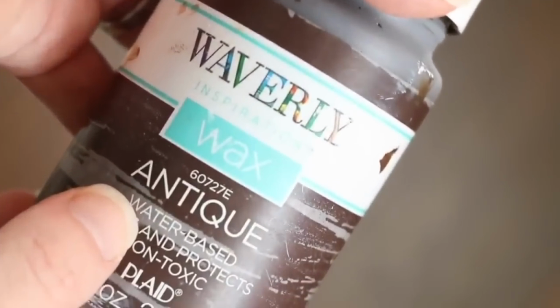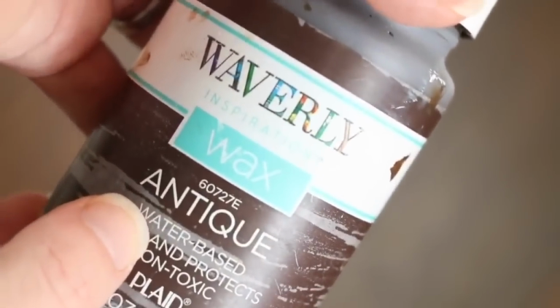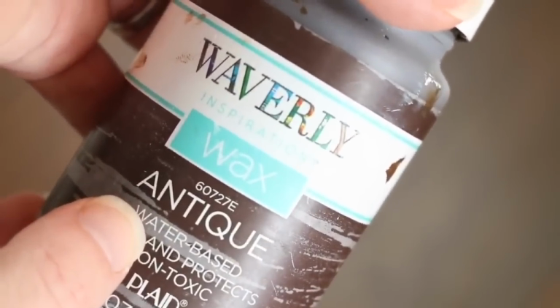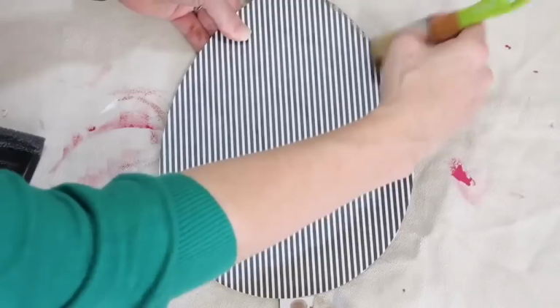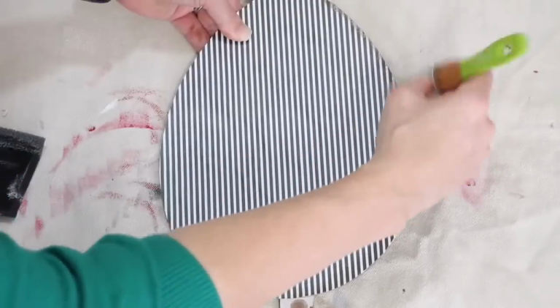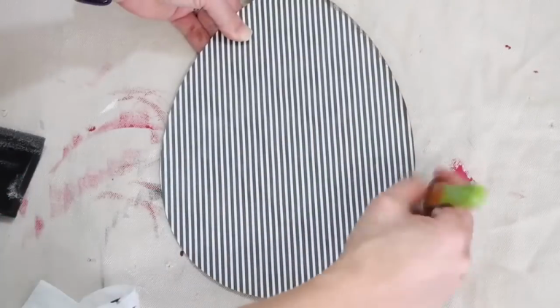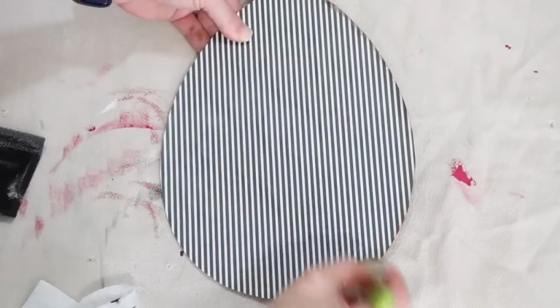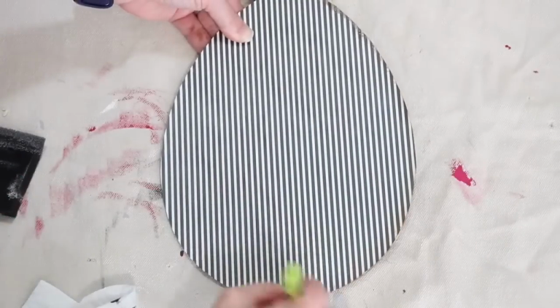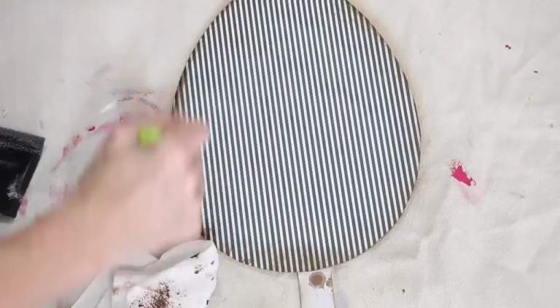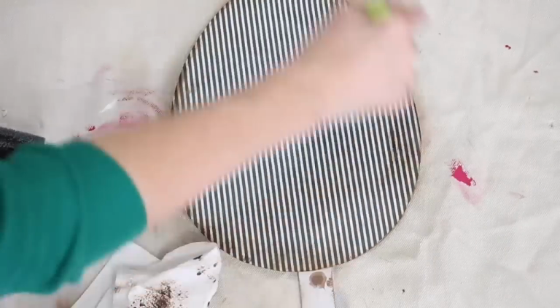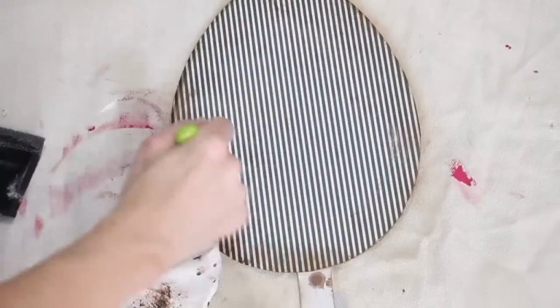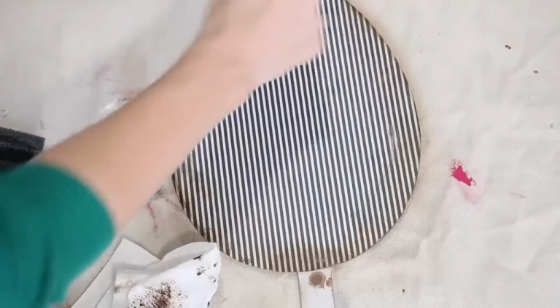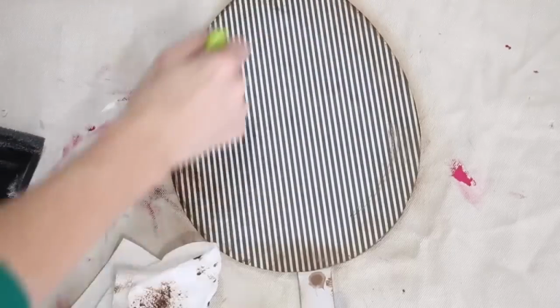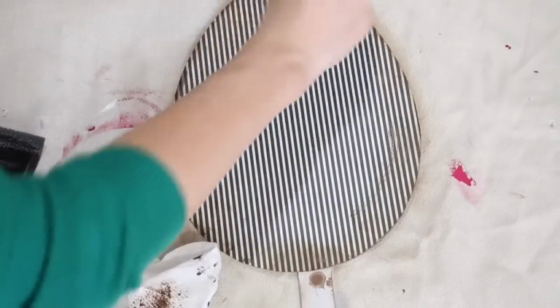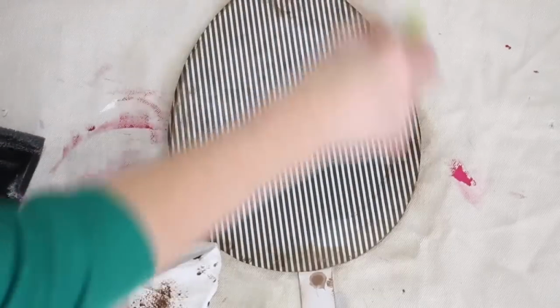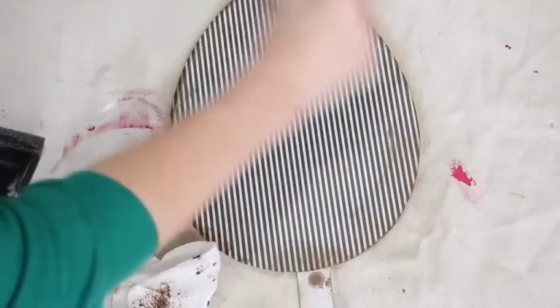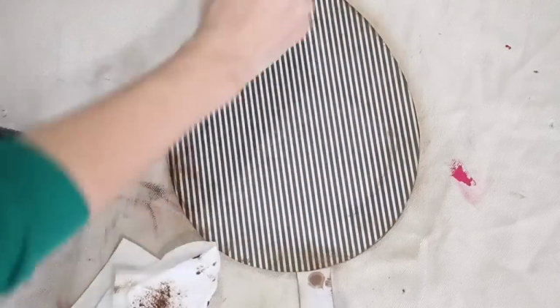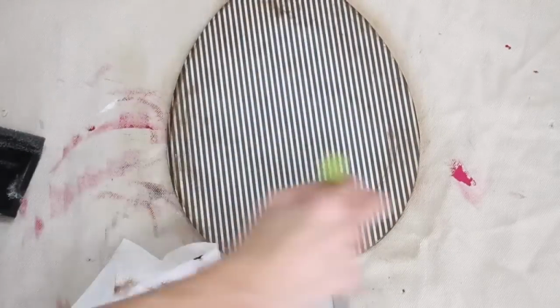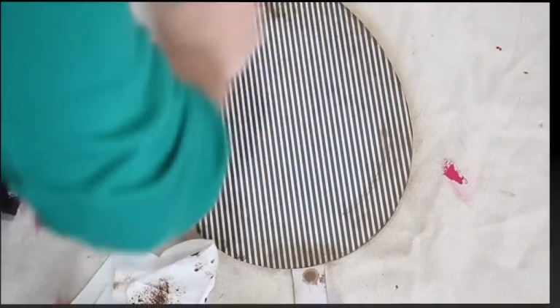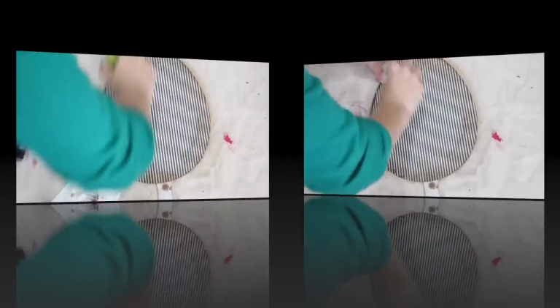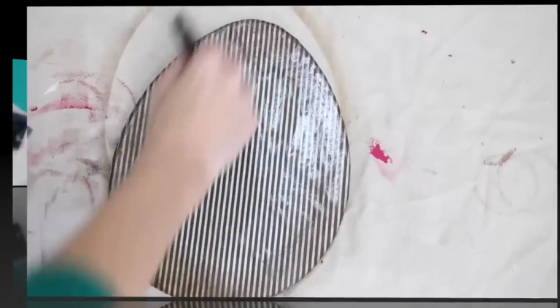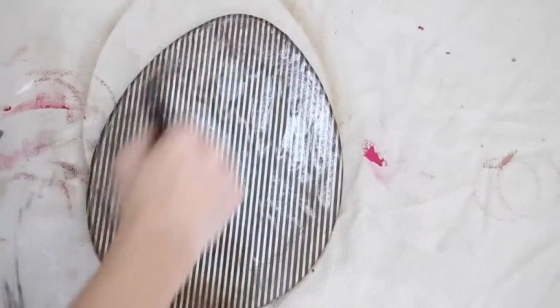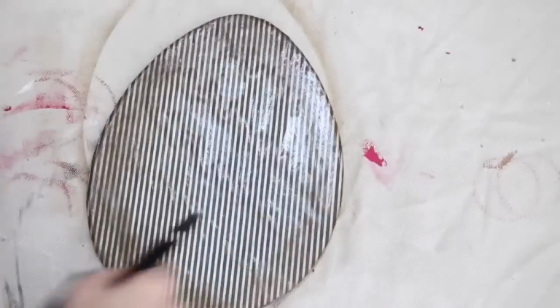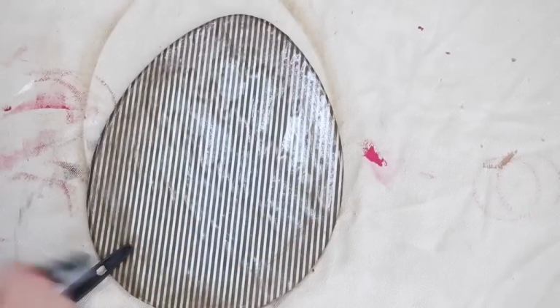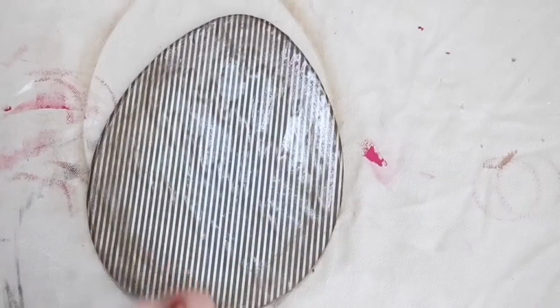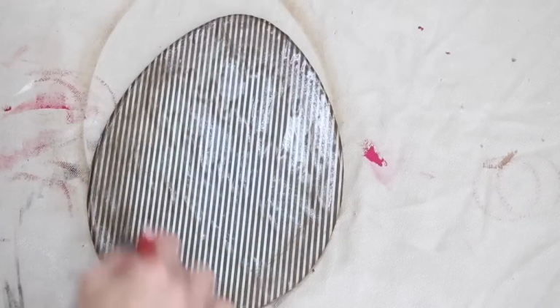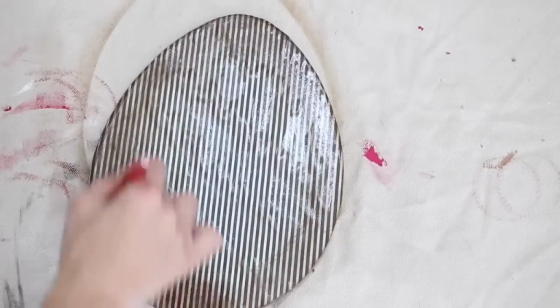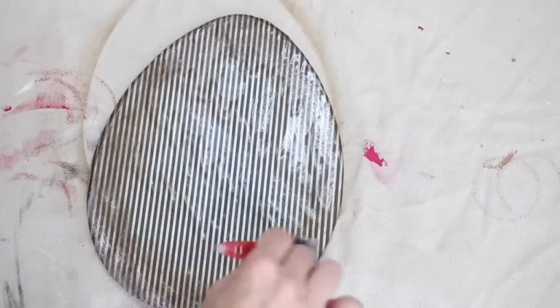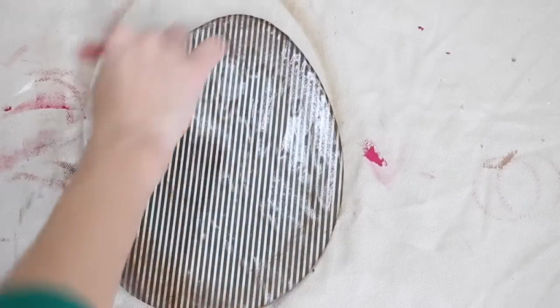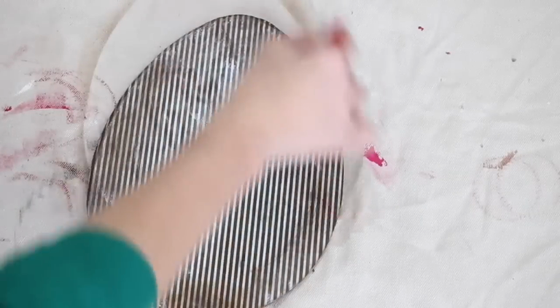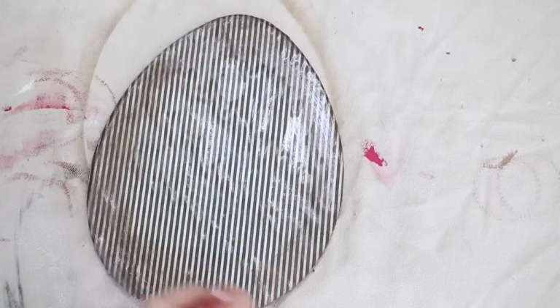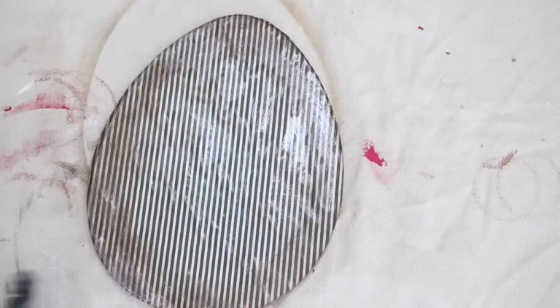Using Waverly's Wax in Antique, I distressed around the edges to give it a little more dimension and an aged egg look. Once everything is dried, just go in with another thin coat of Mod Podge to seal and protect it.